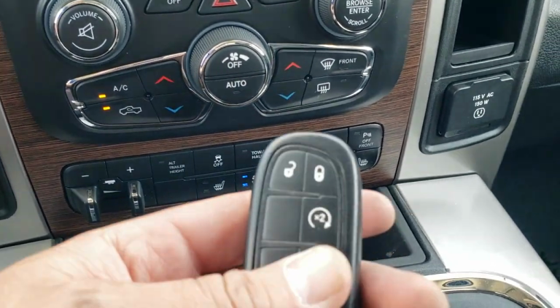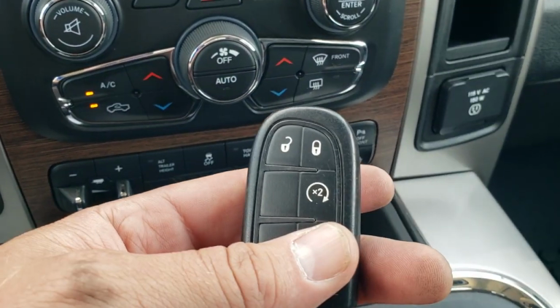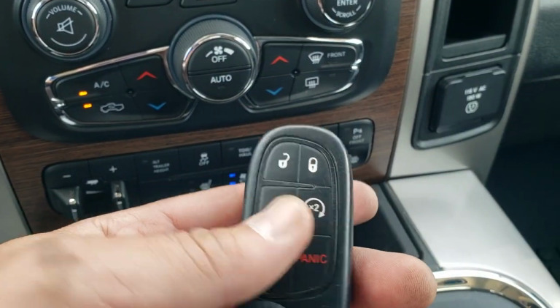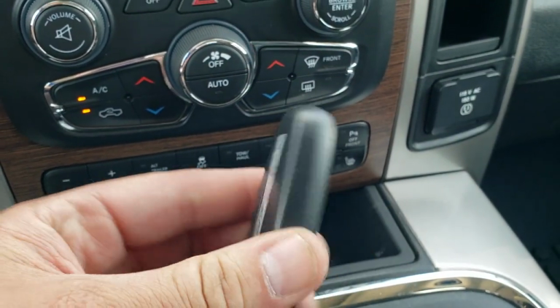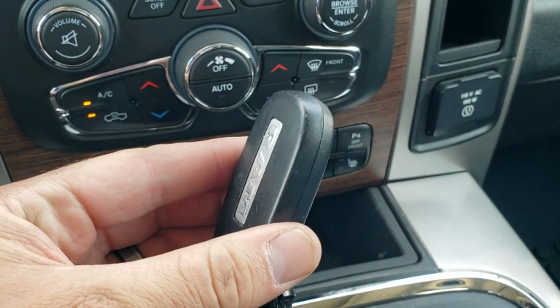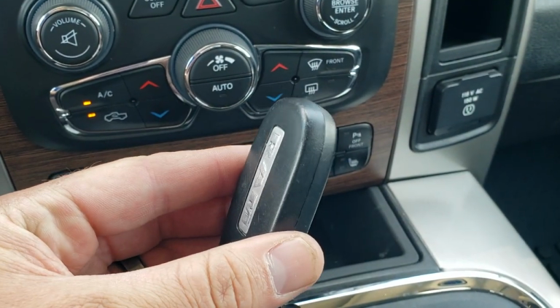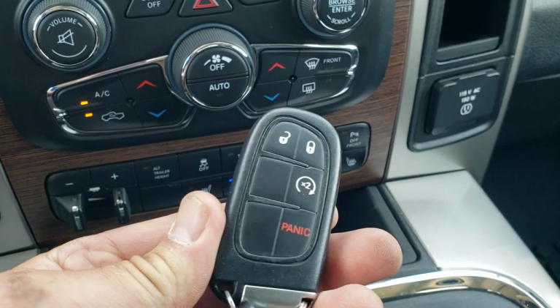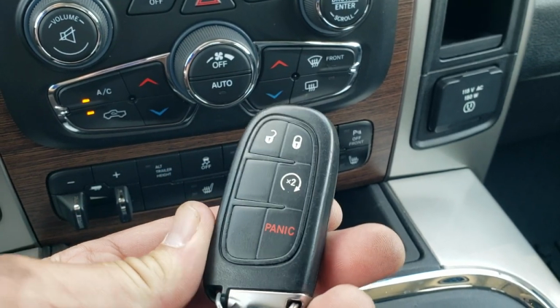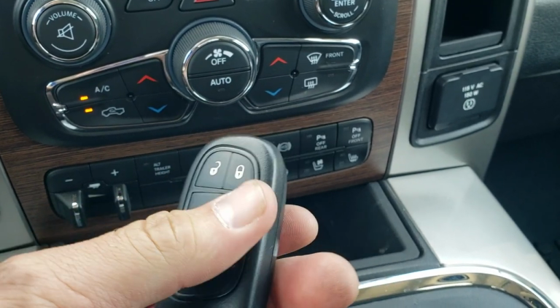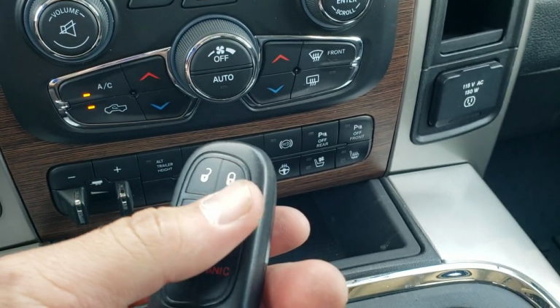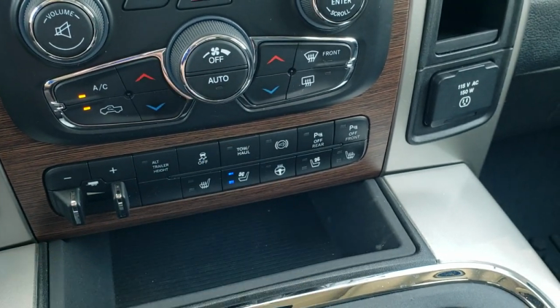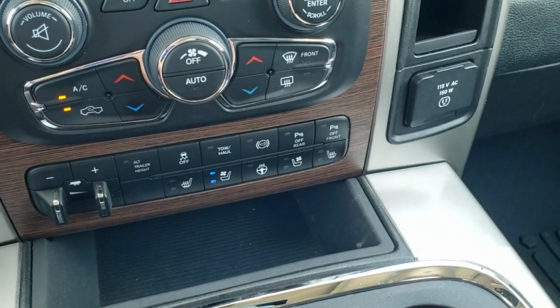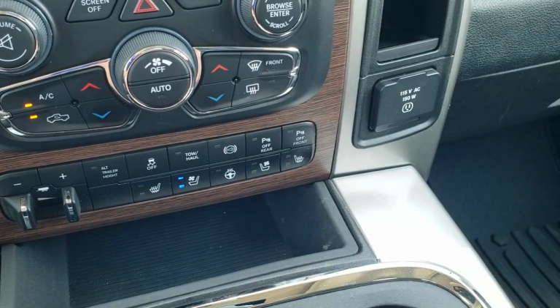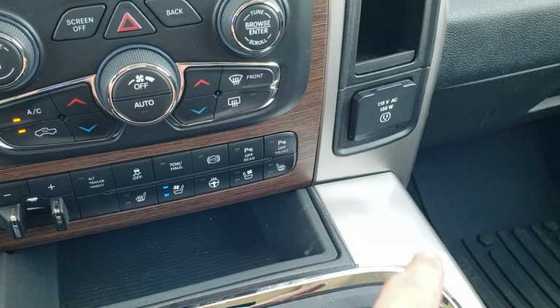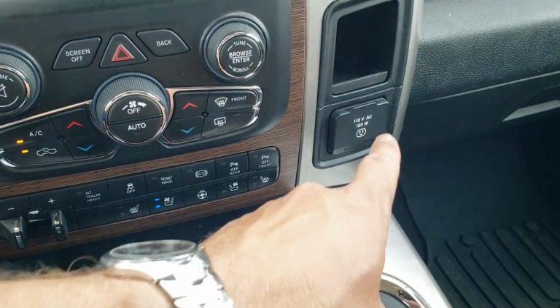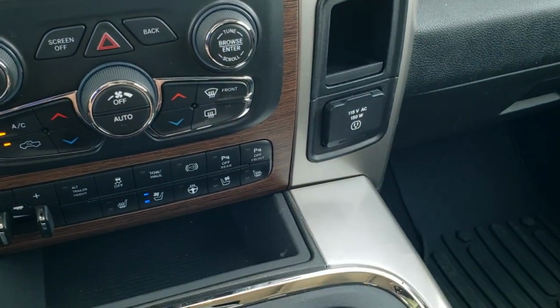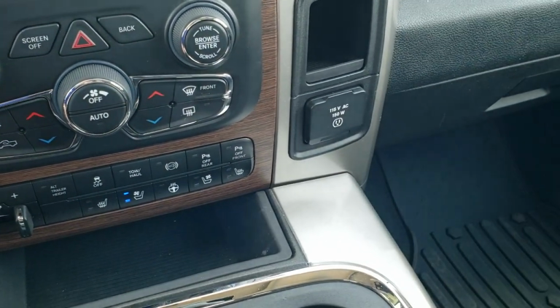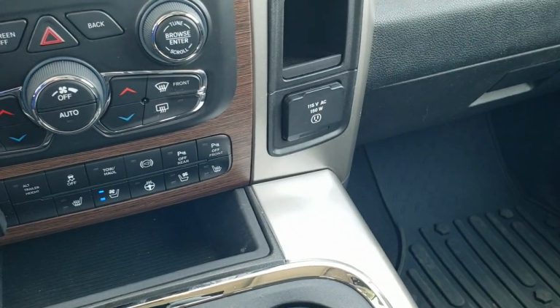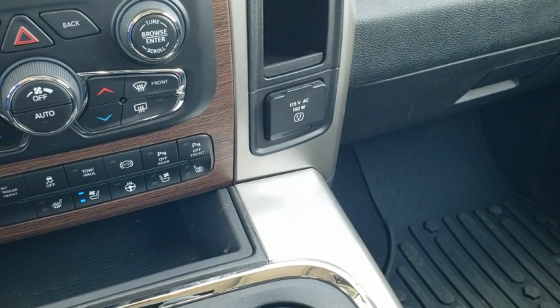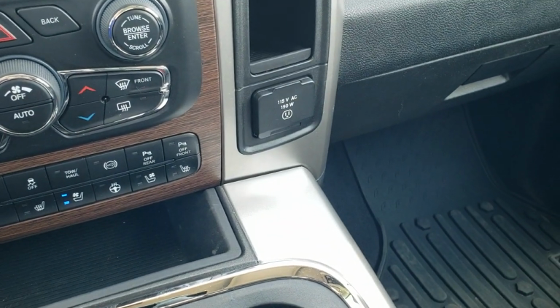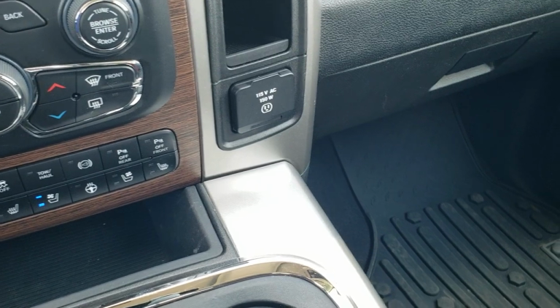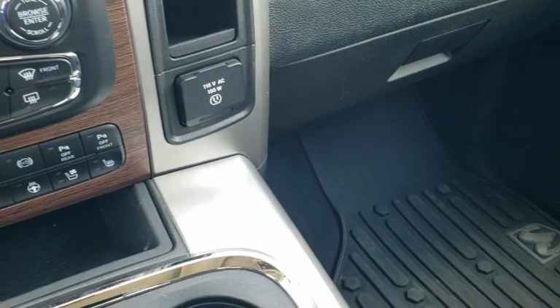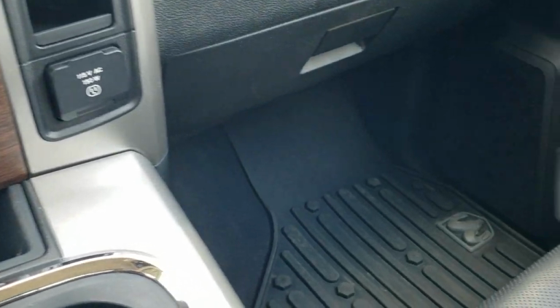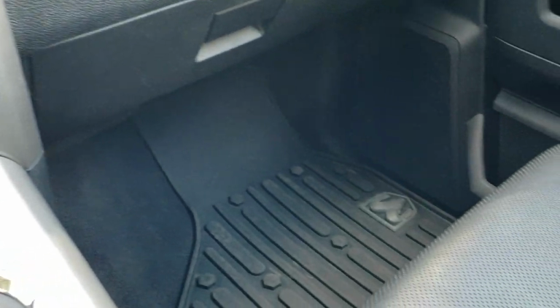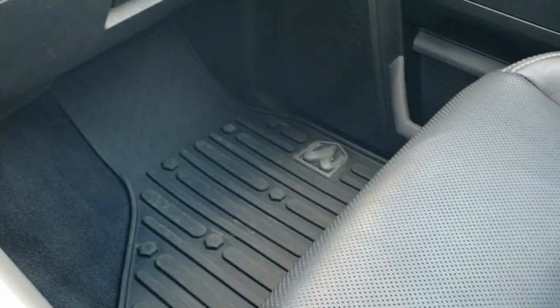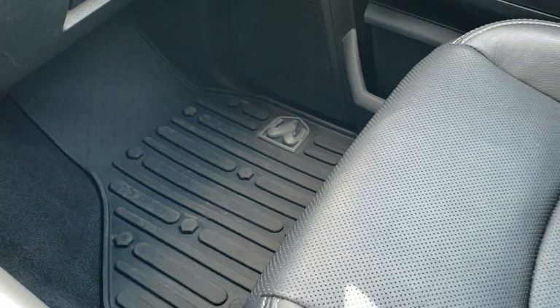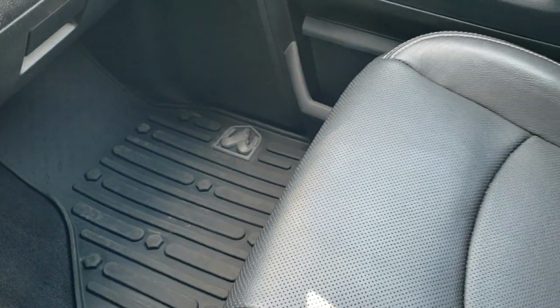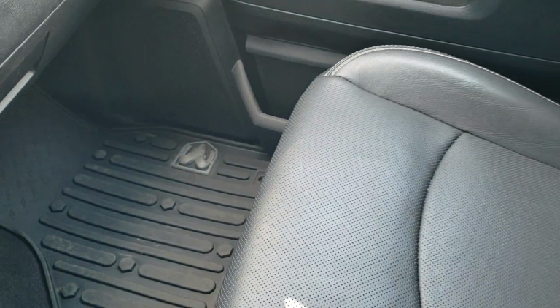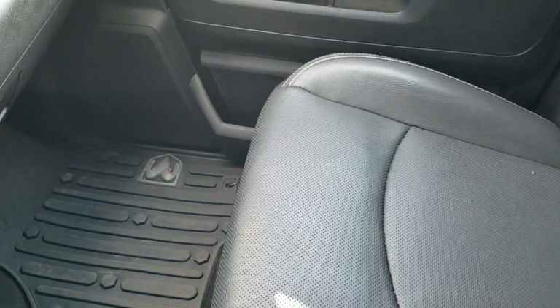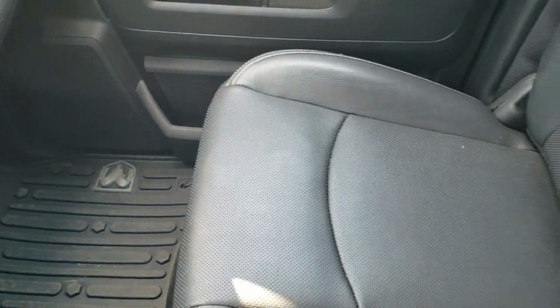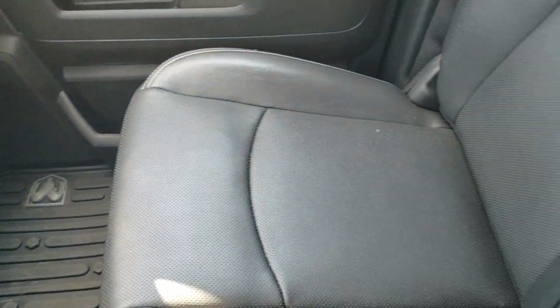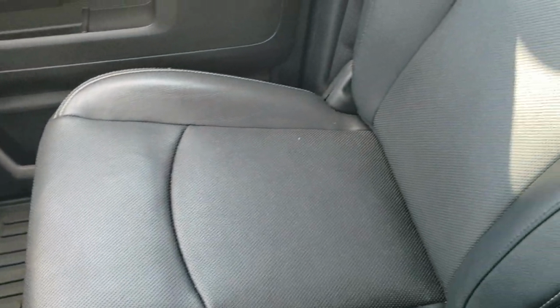You do get keyless entry as part of that push-button start system and factory remote start. Last but not least, you get a 115-volt 150-watt plug-in and a factory all-weather floor mat on the passenger side.